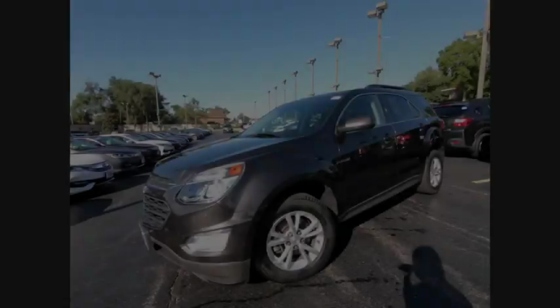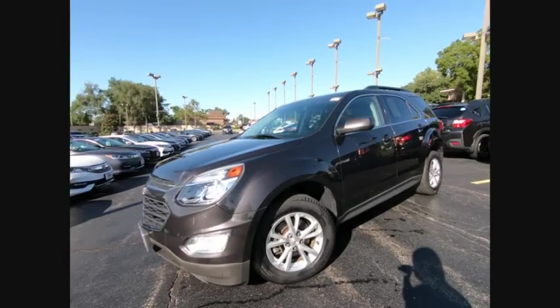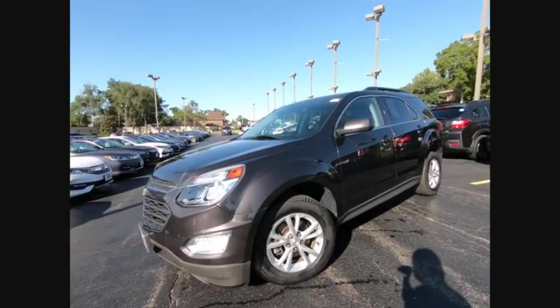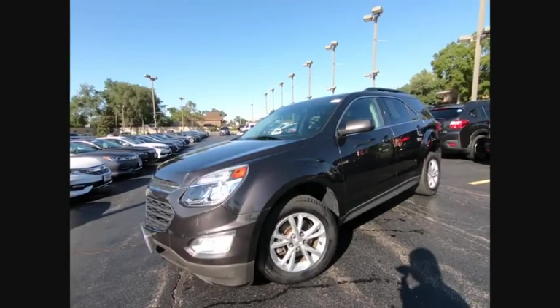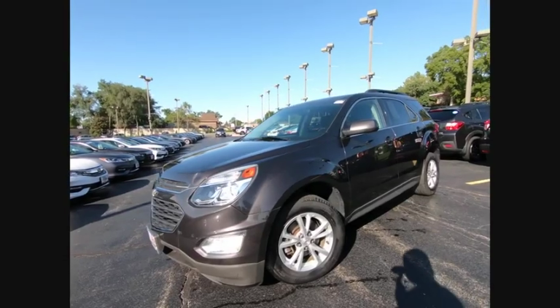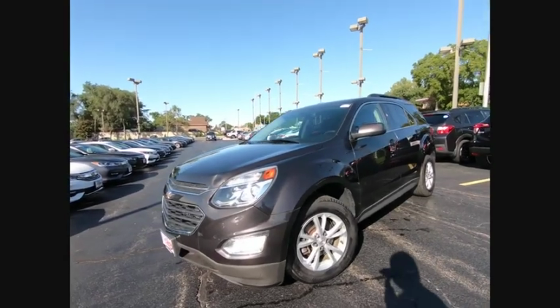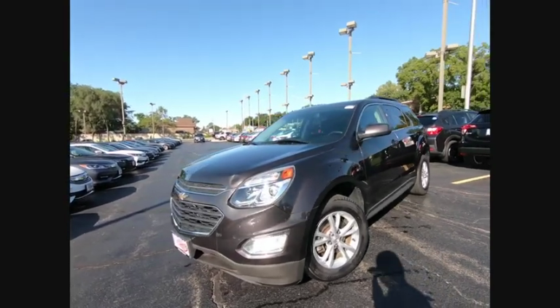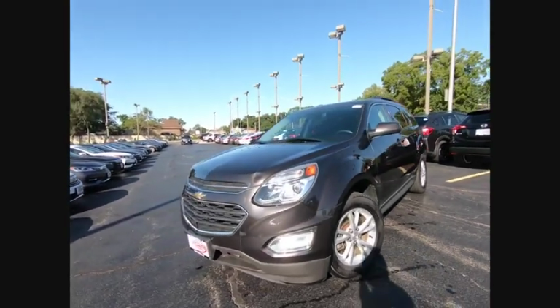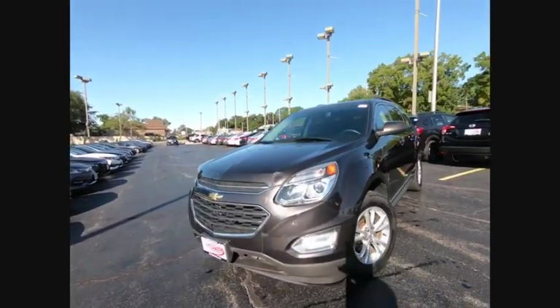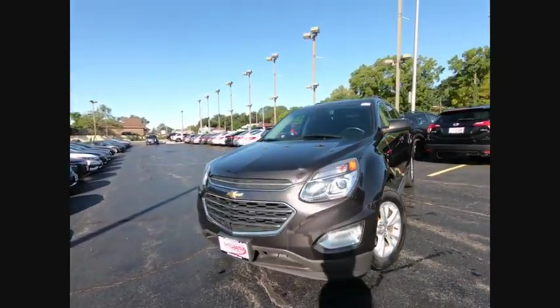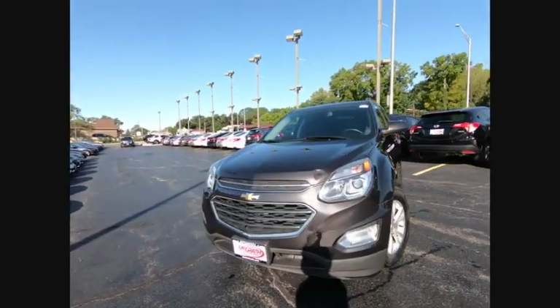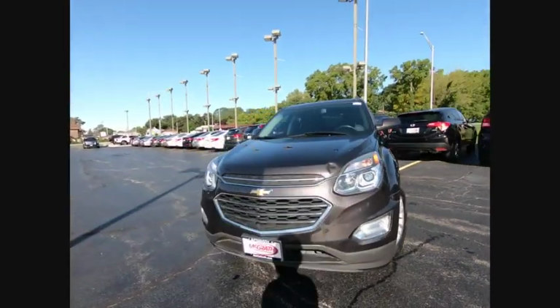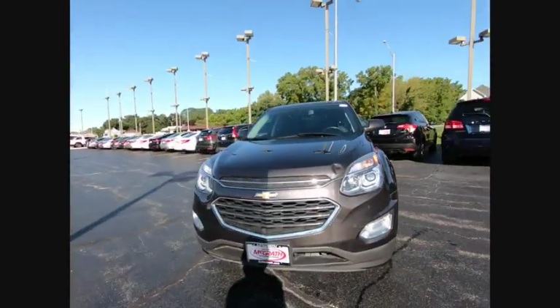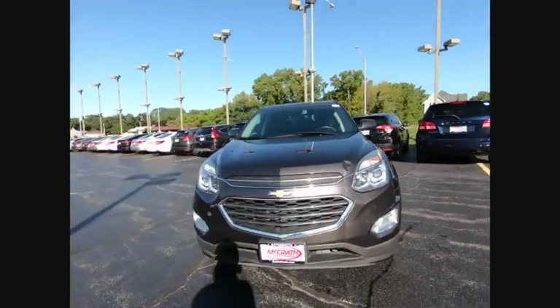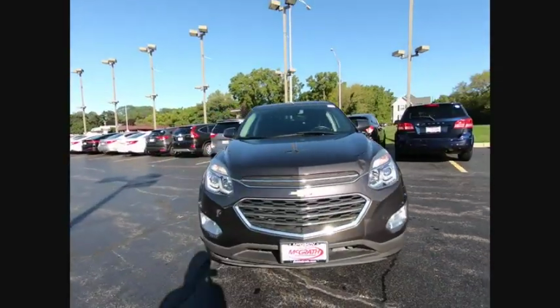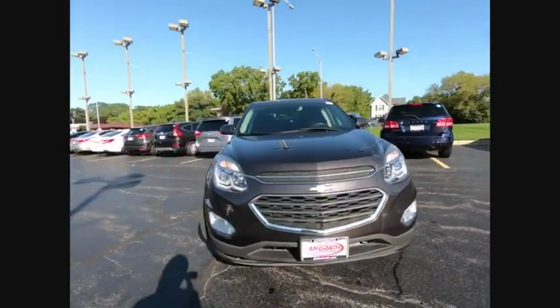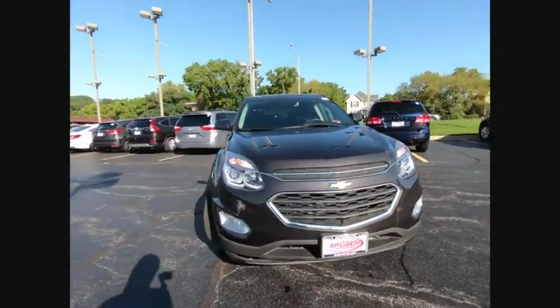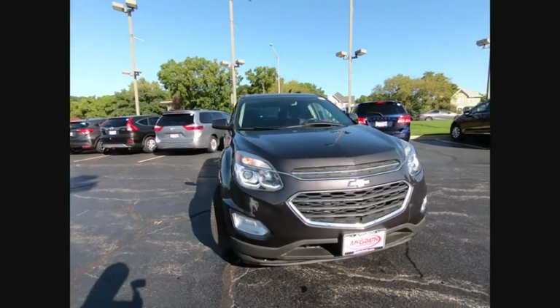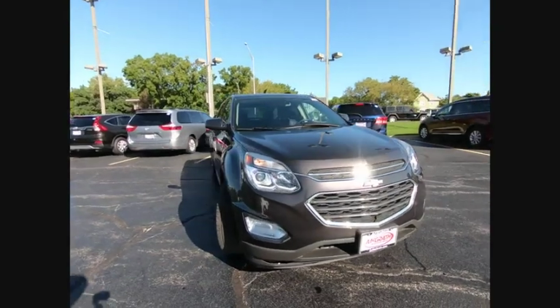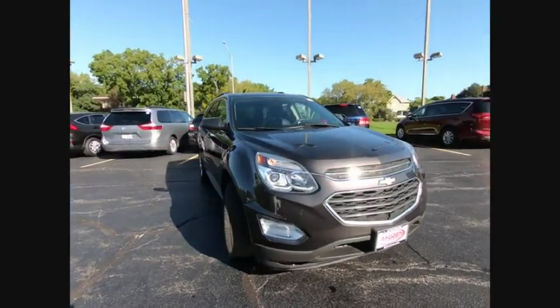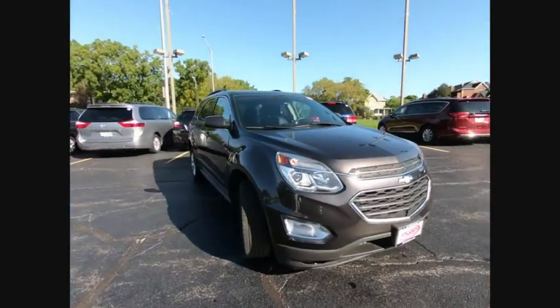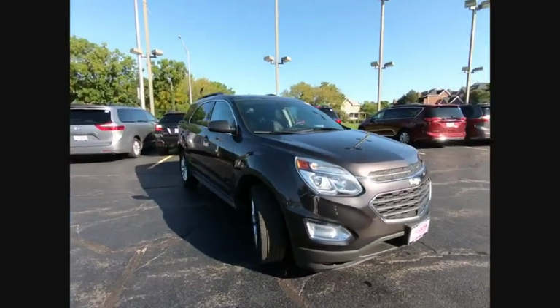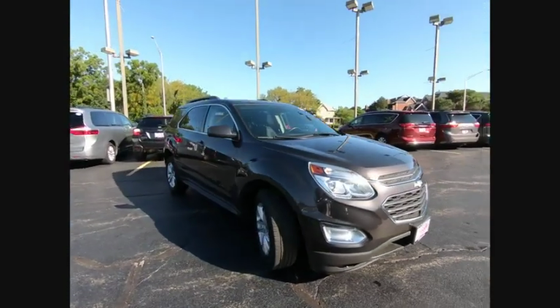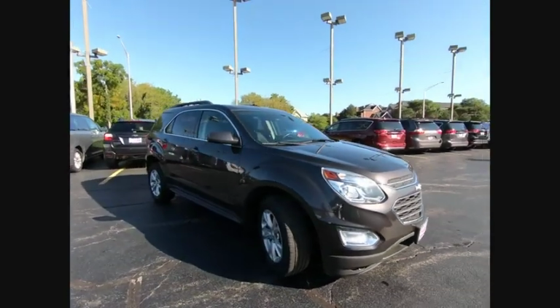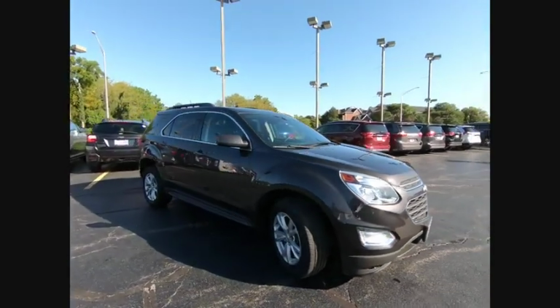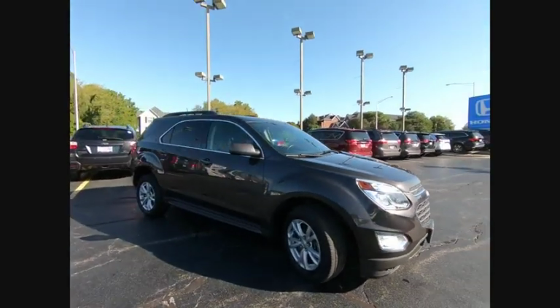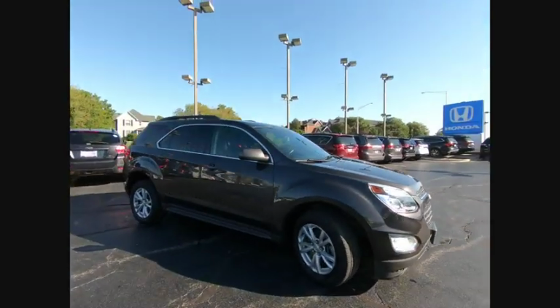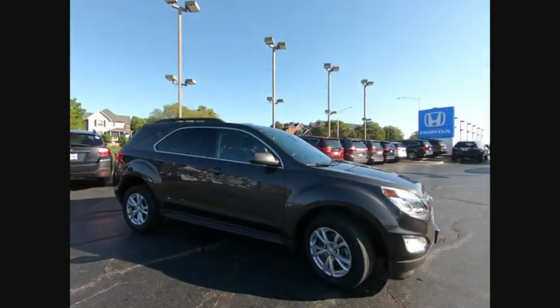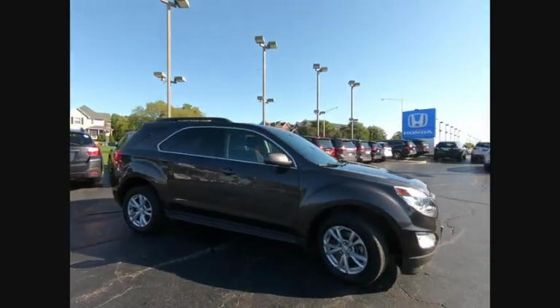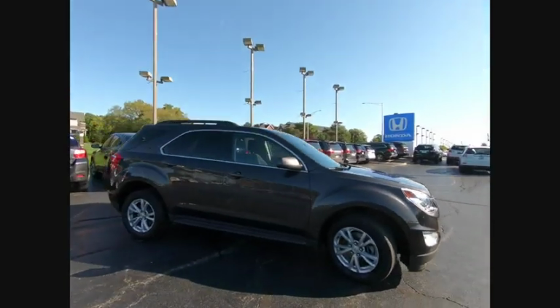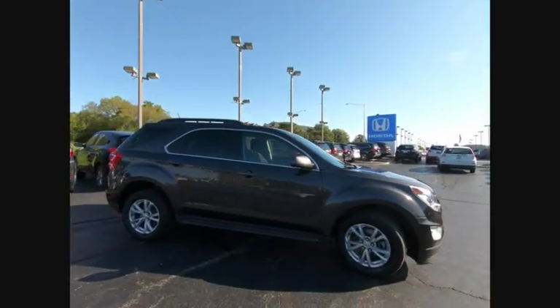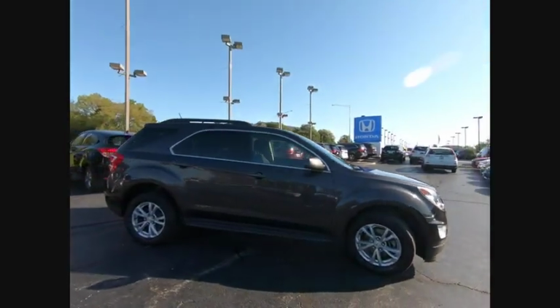We are pleased to show you the 2016 Equinox. Fuel efficiency, safety, and value equals the Chevy Equinox.